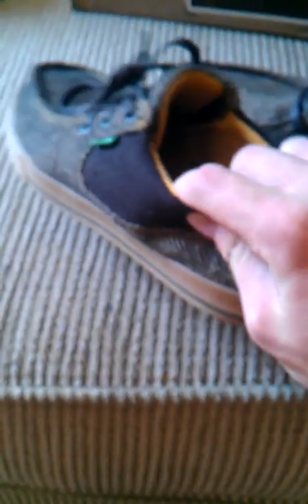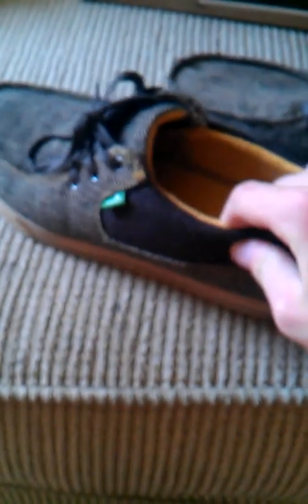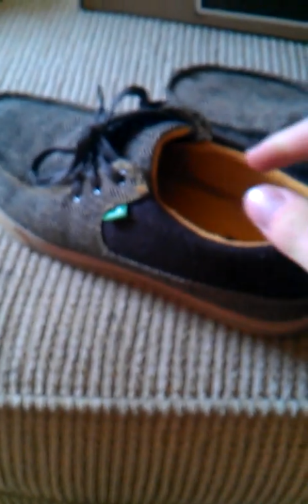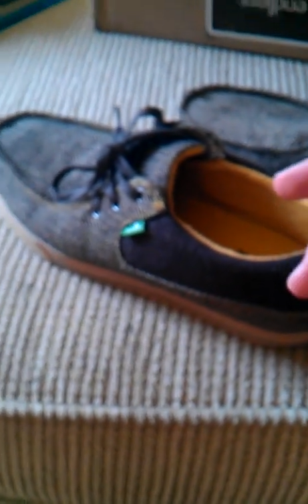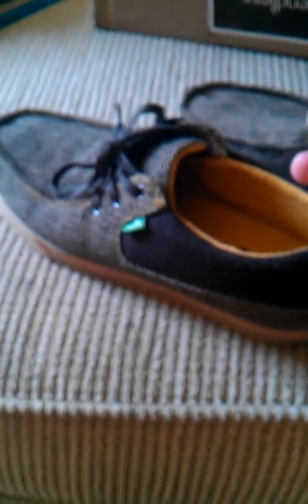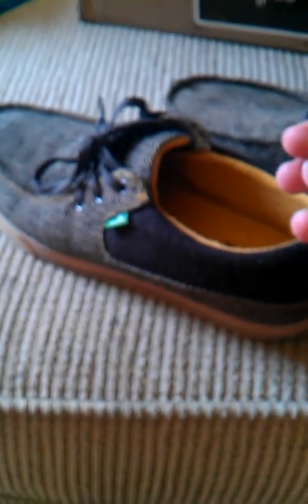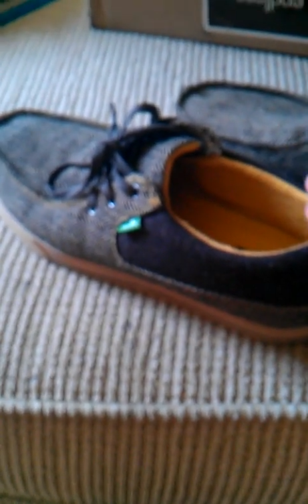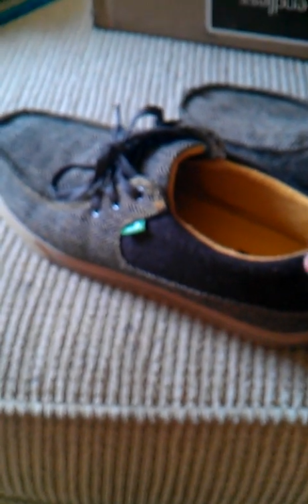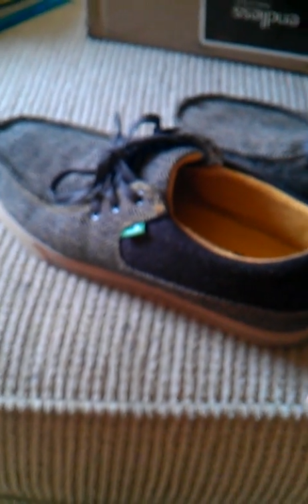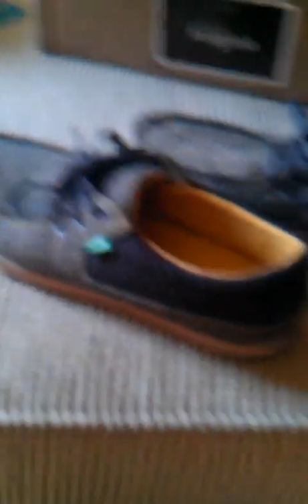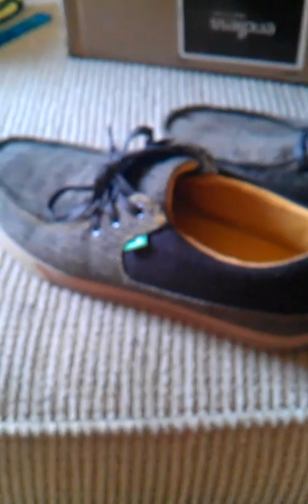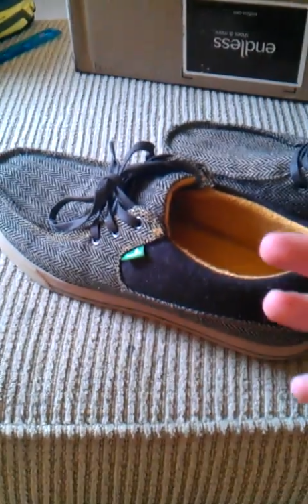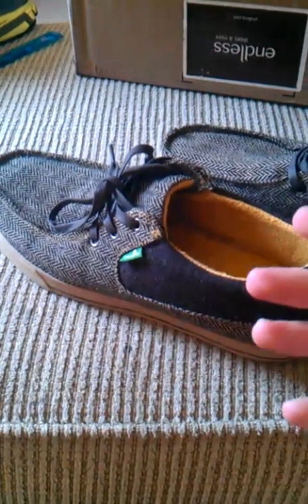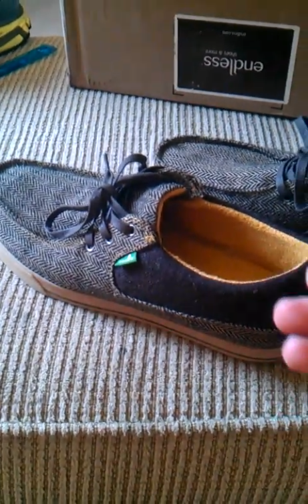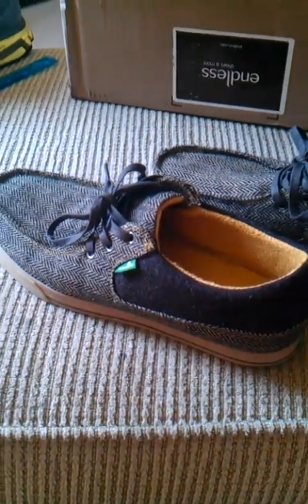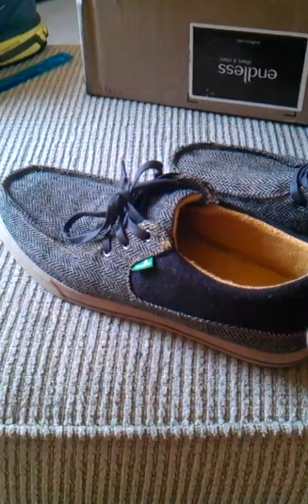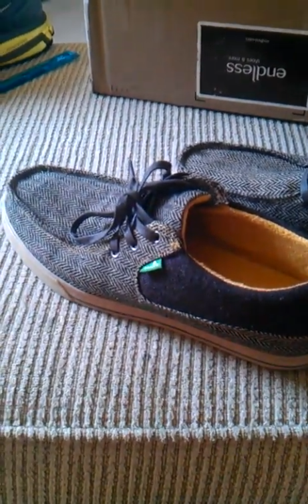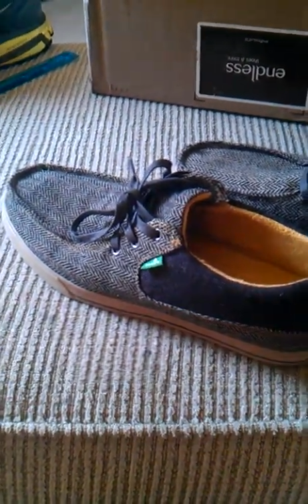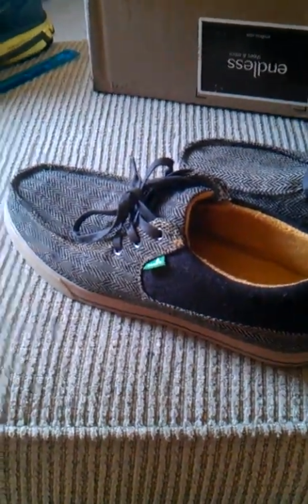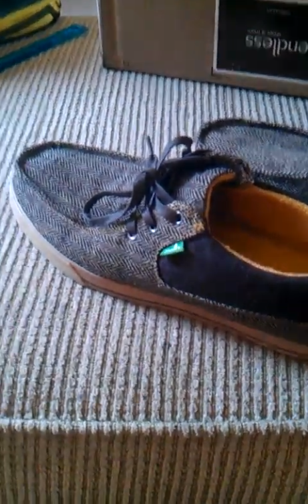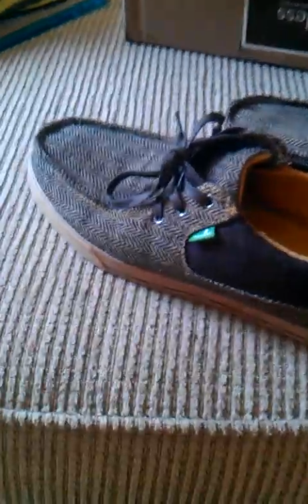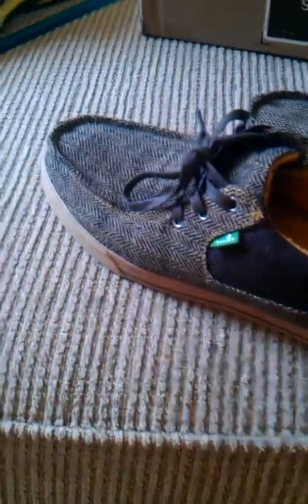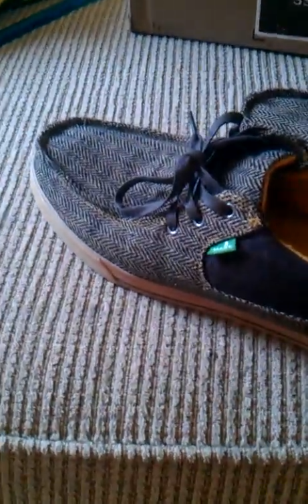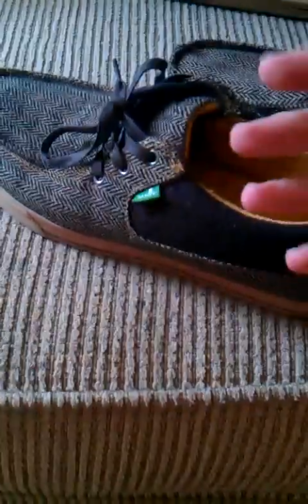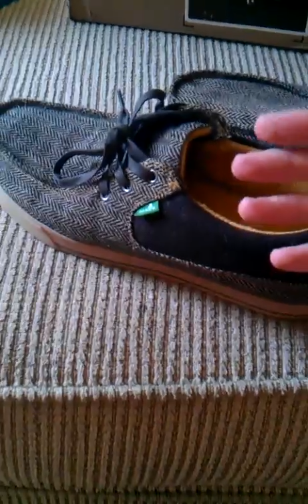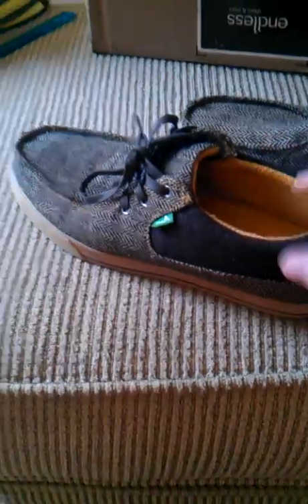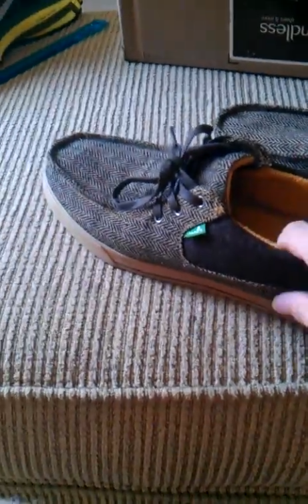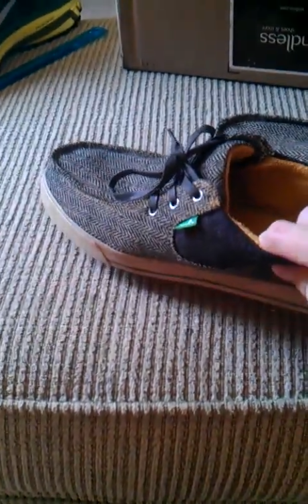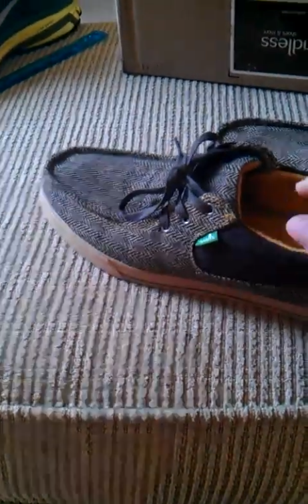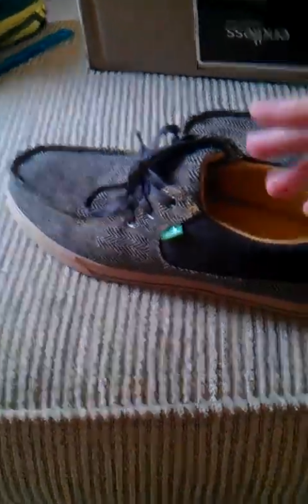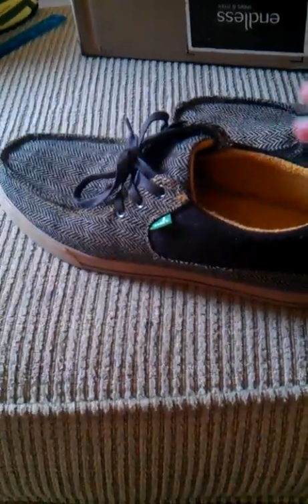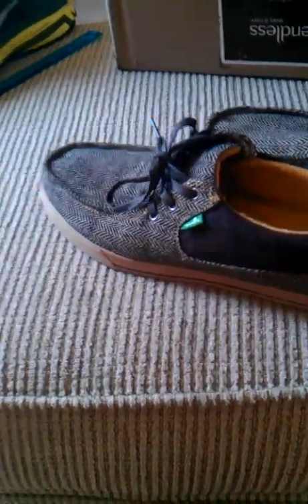You could do some mild skating in these, or whatever you really want to do. Just don't do anything real hardcore because the quality isn't really amazing — it's just something to chill around in.